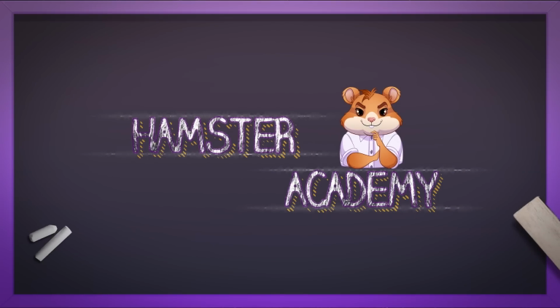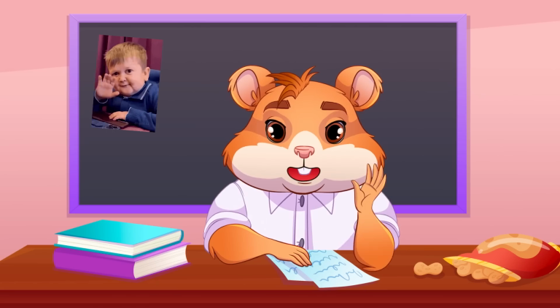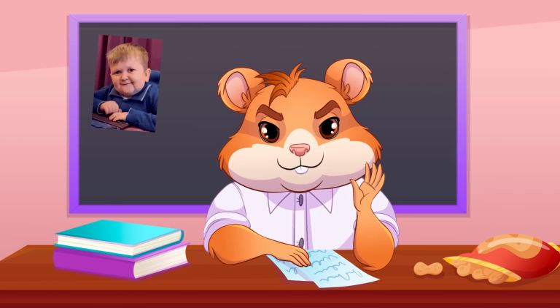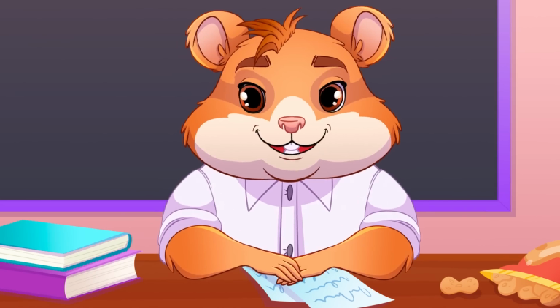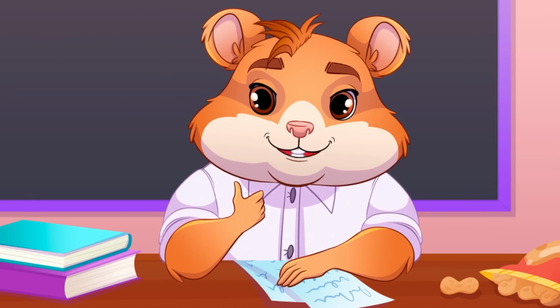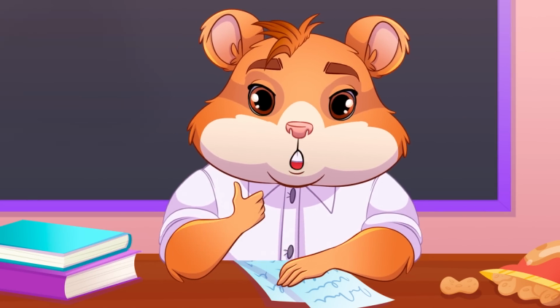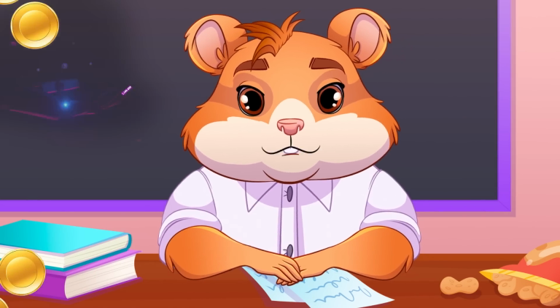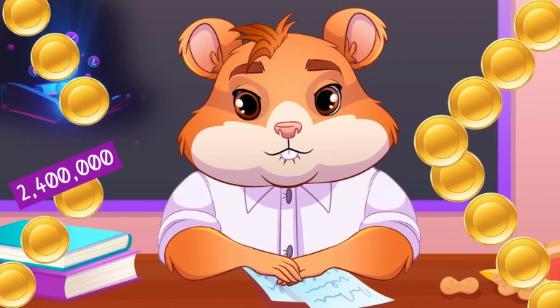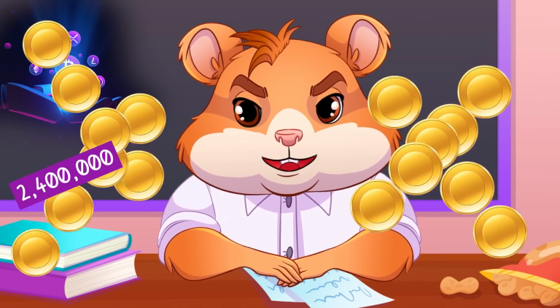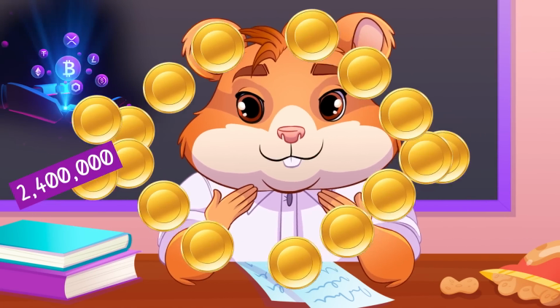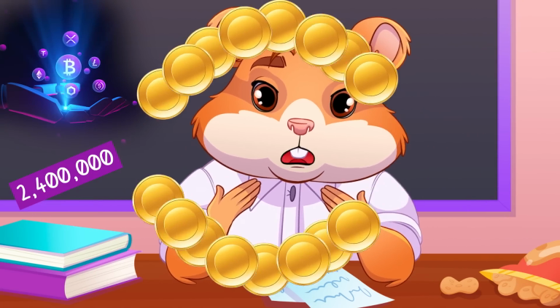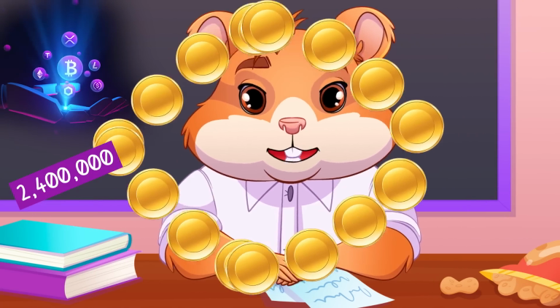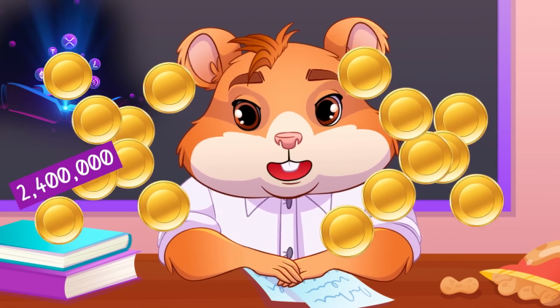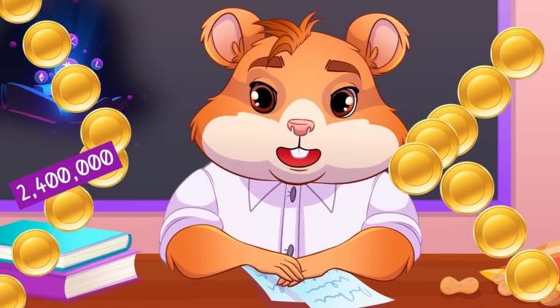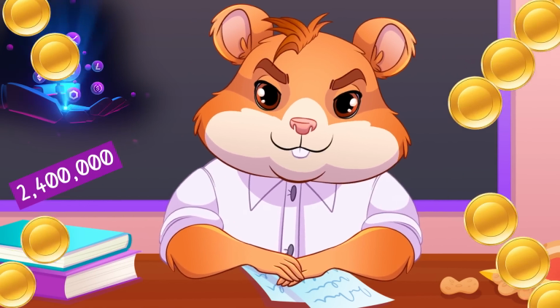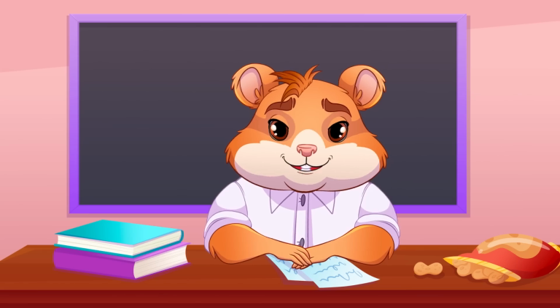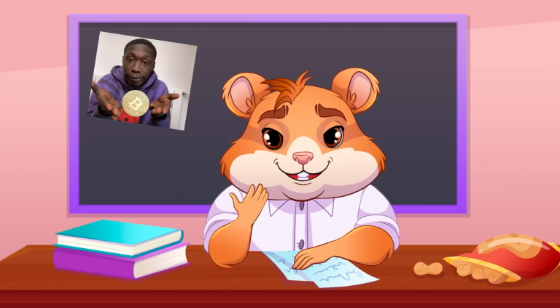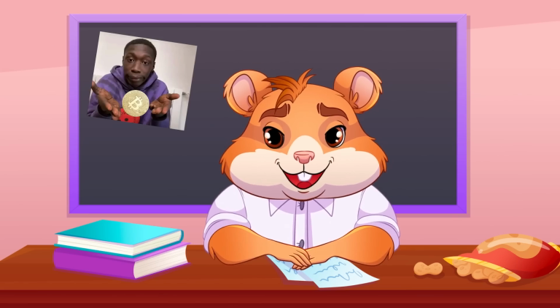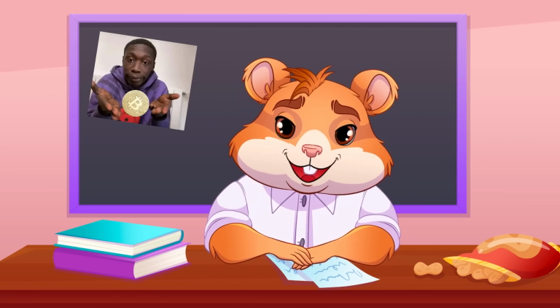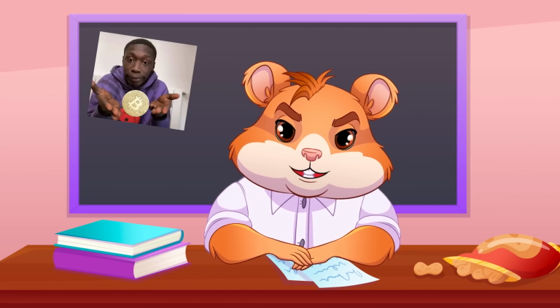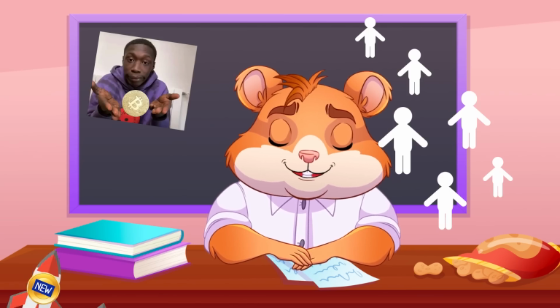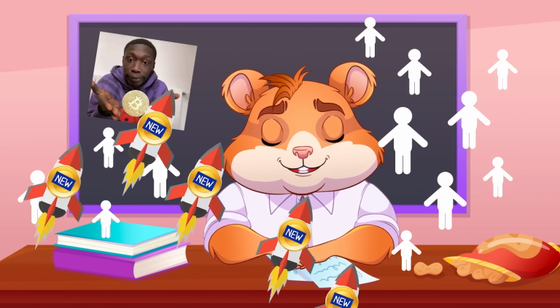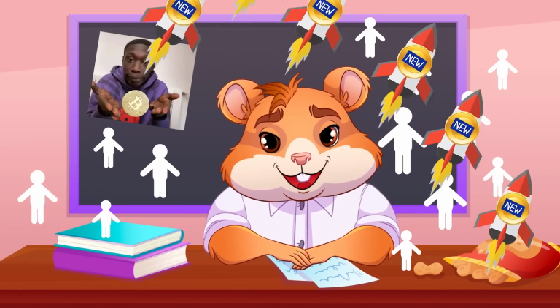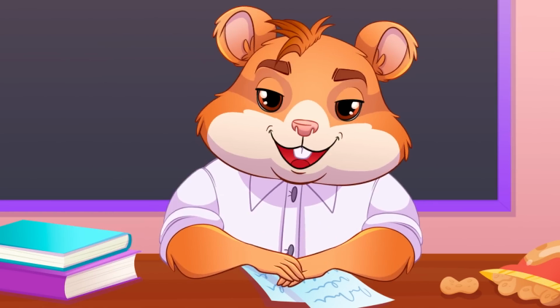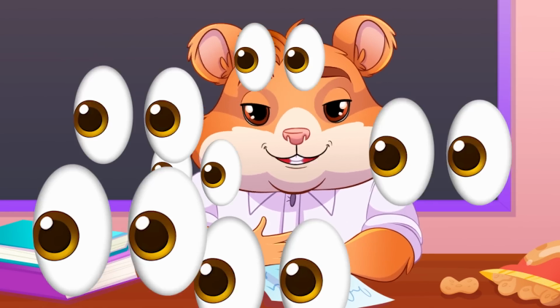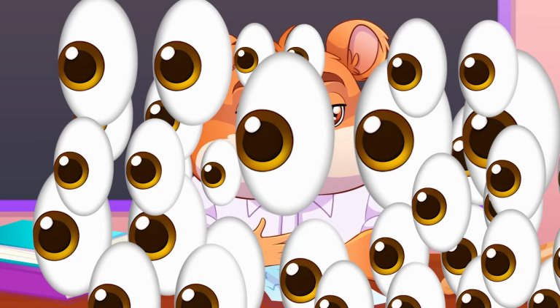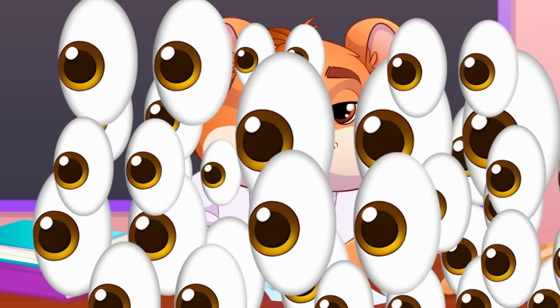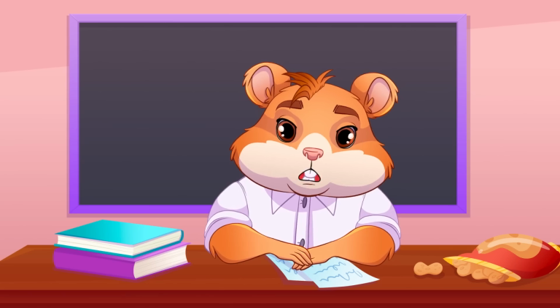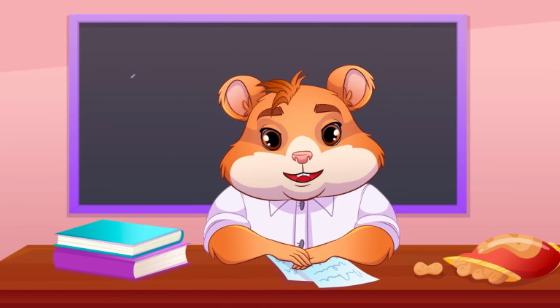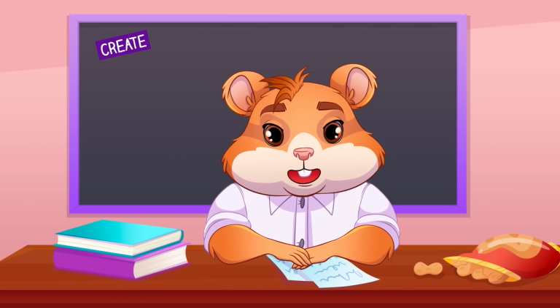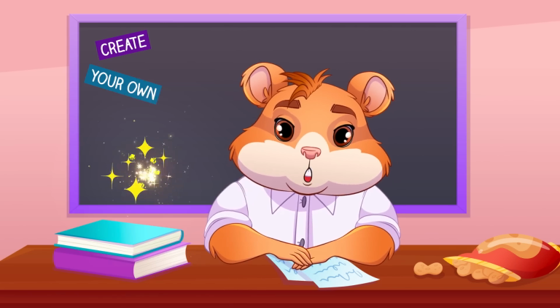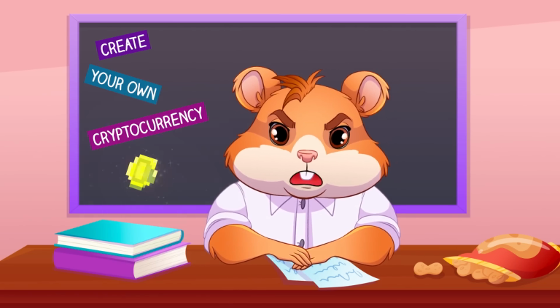Hey hamsters! Did you know that there are over 2.4 million cryptocurrencies in circulation right now? Is it so easy to launch a cryptocurrency that so many people are doing it? Let's watch and find out what it's like to create your own cryptocurrency.